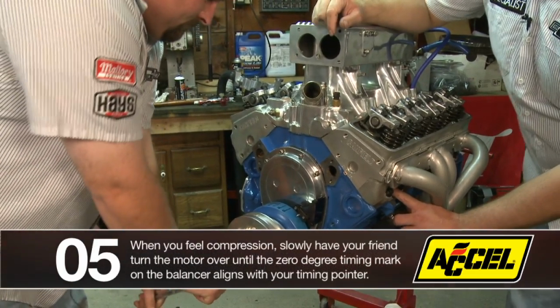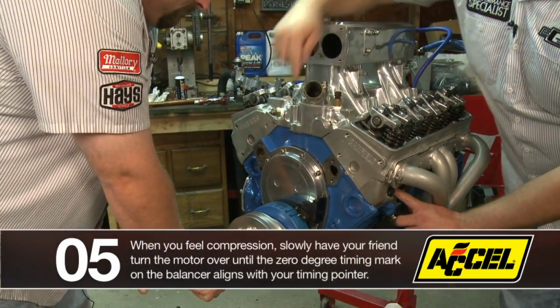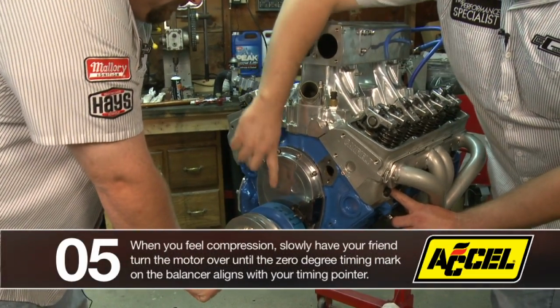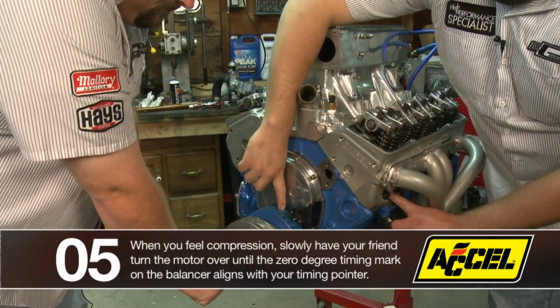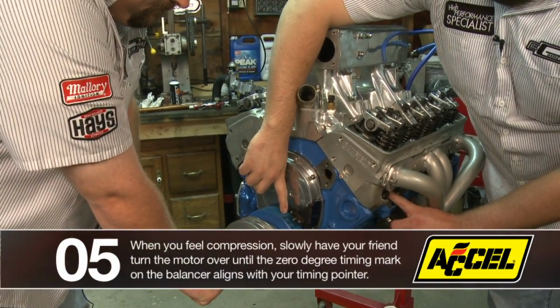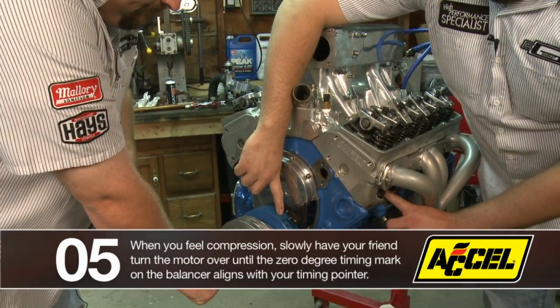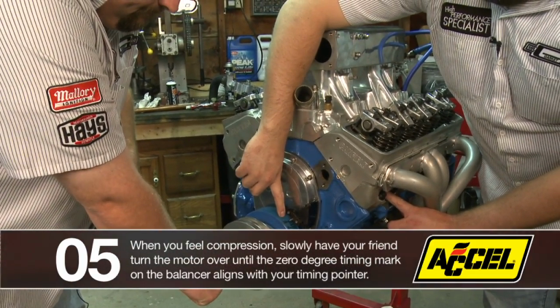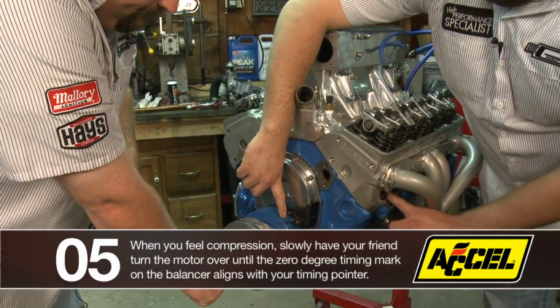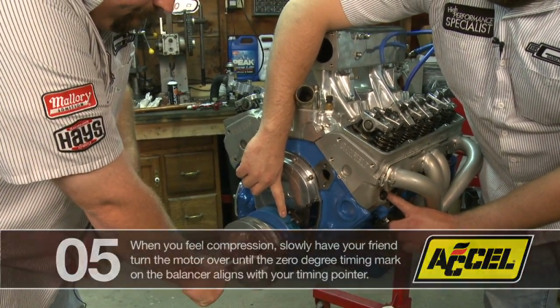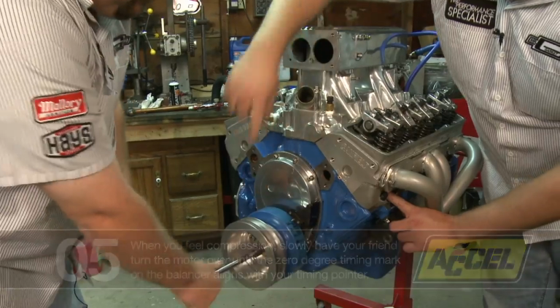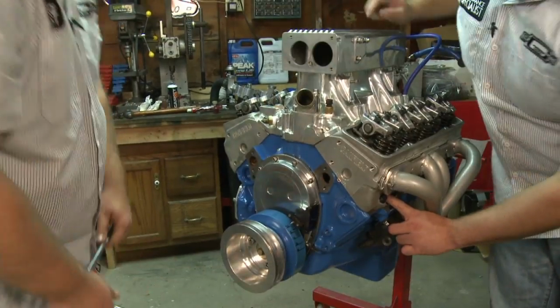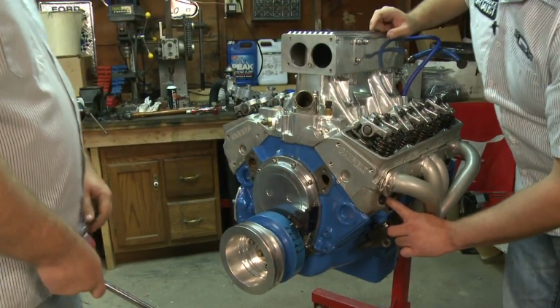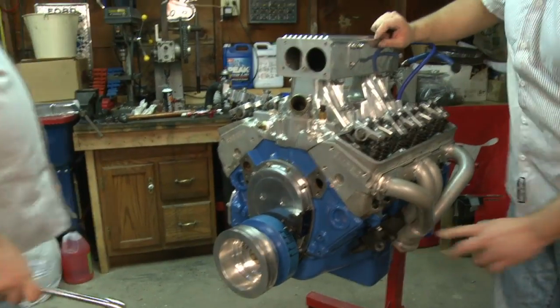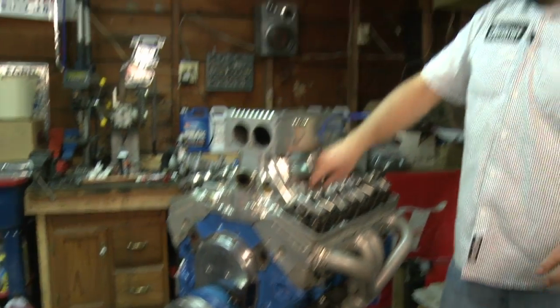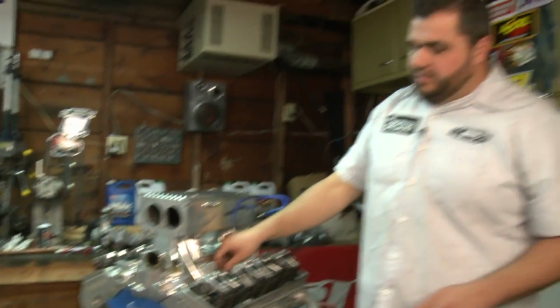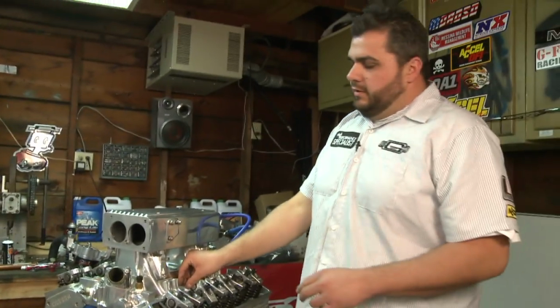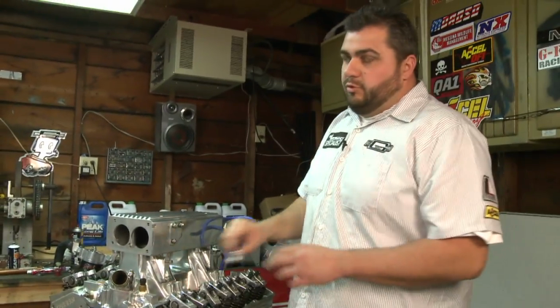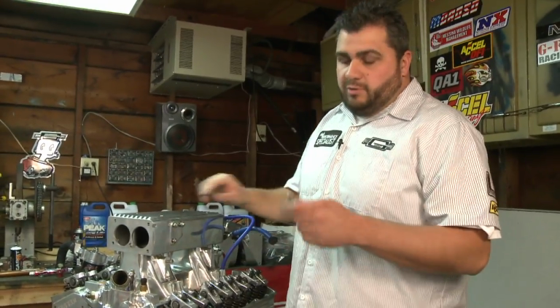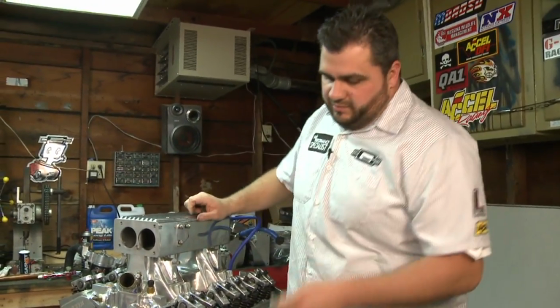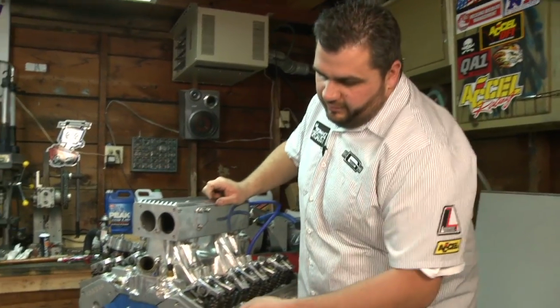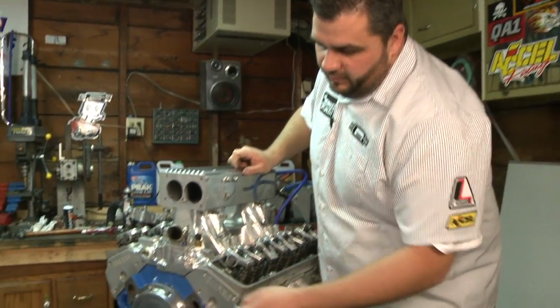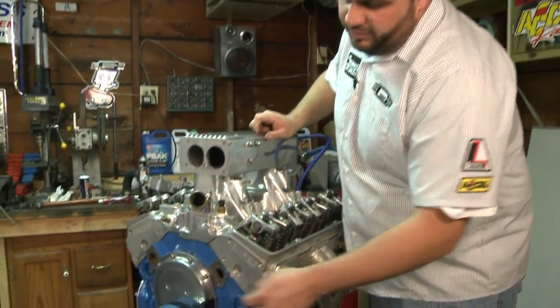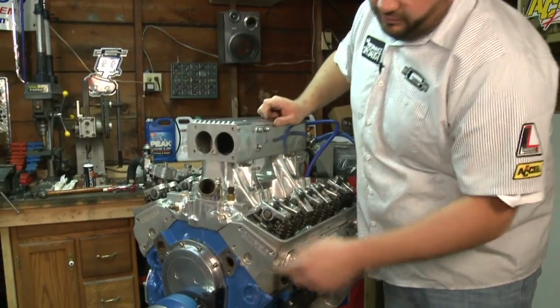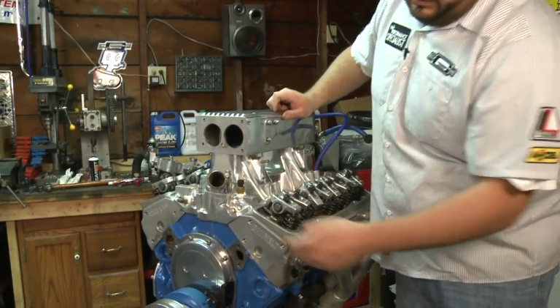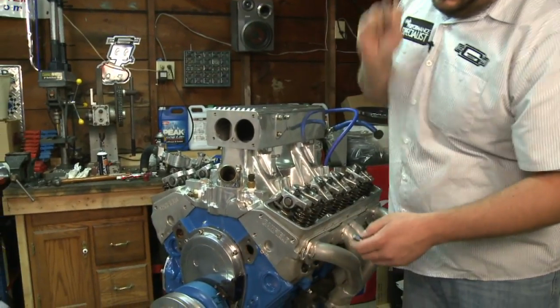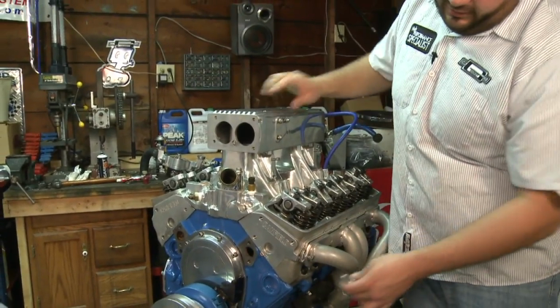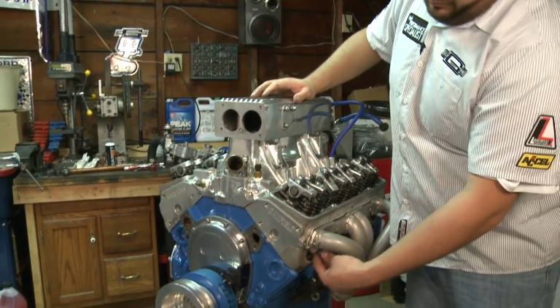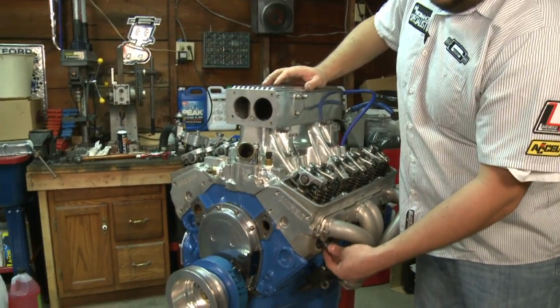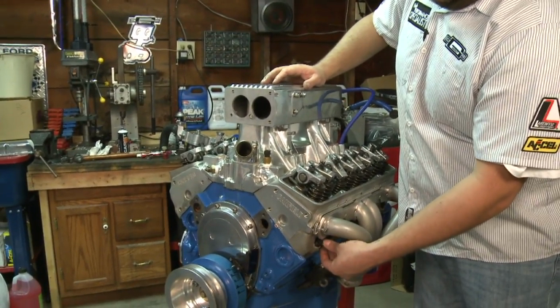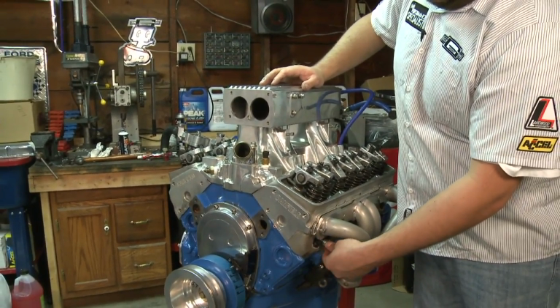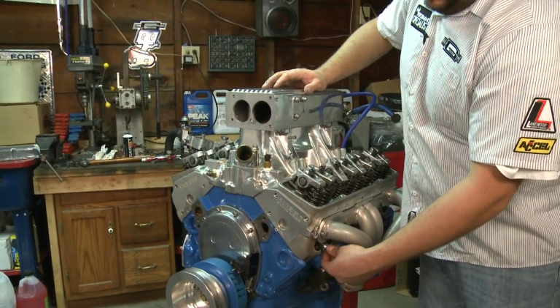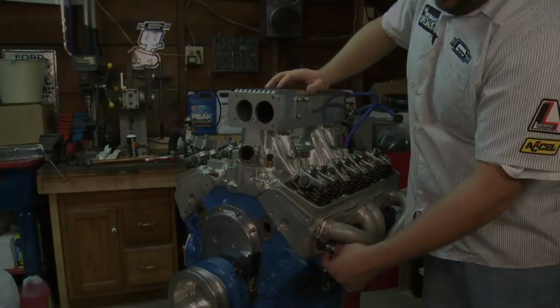Now what we're going to do is bring this timing mark to TDC, and now we're on top dead center. Number one spark plug is going to fire on the compression stroke TDC, and now we're at top dead center on cylinder number one.